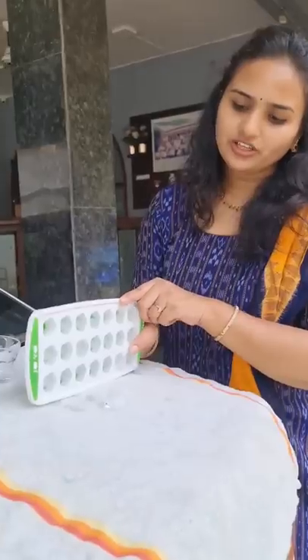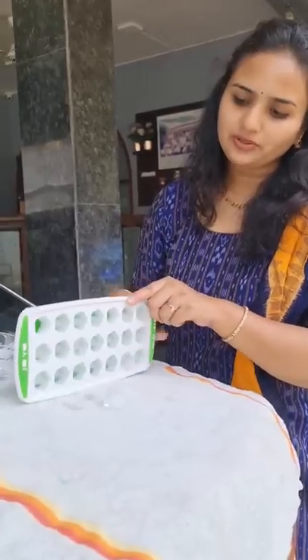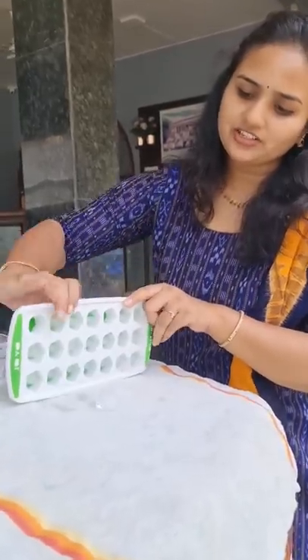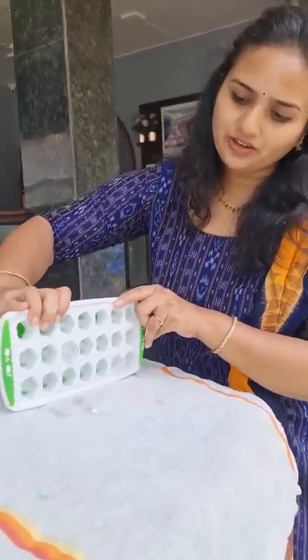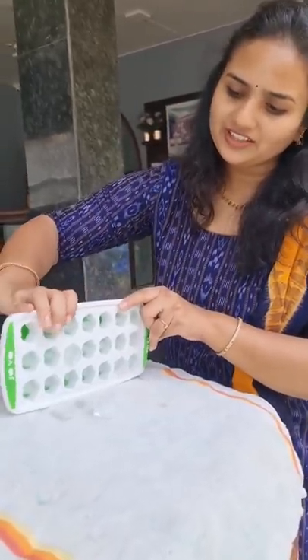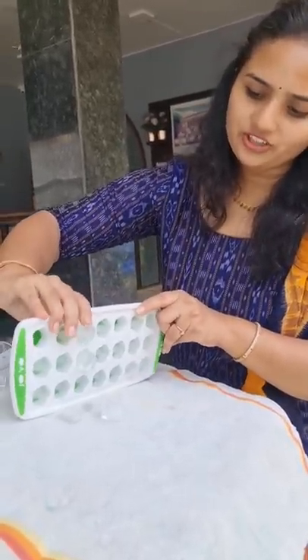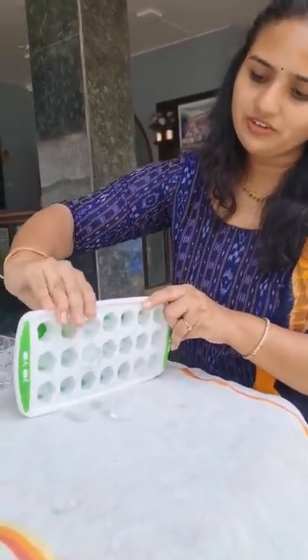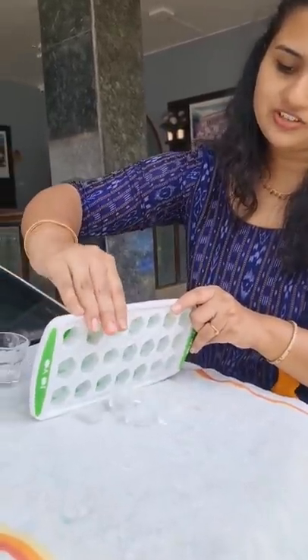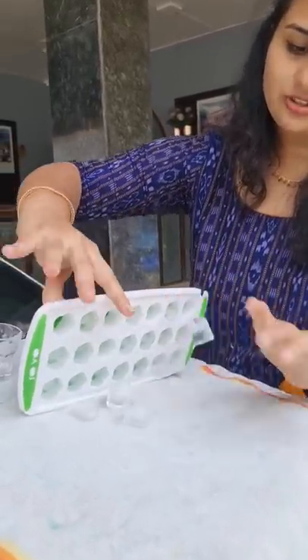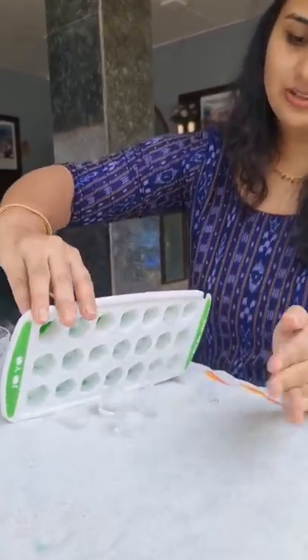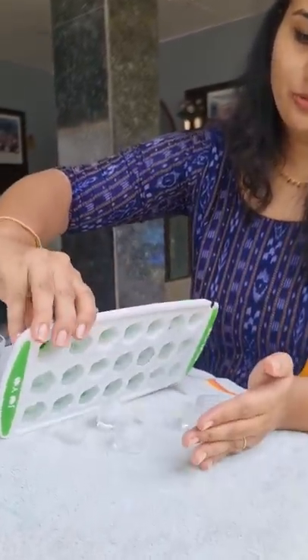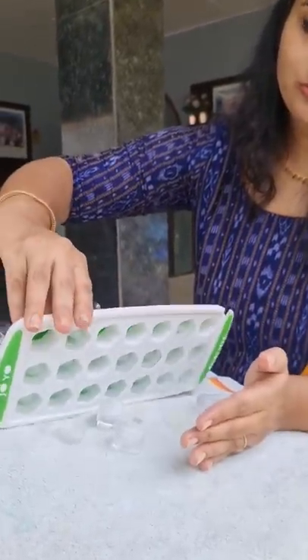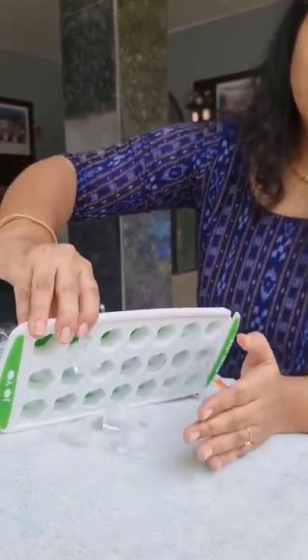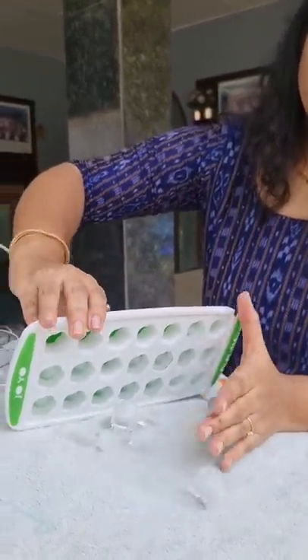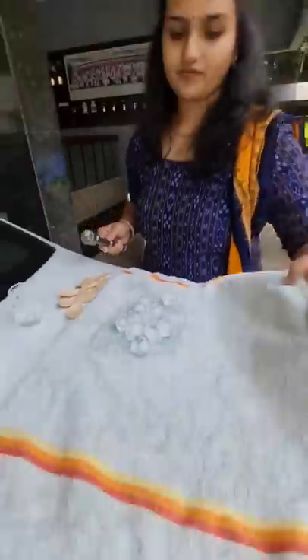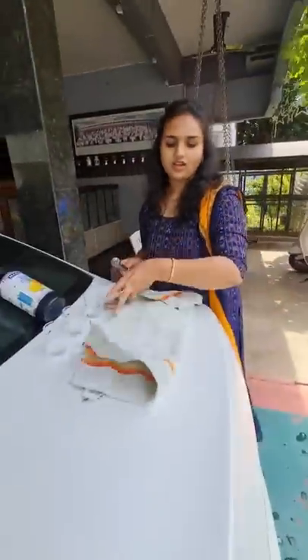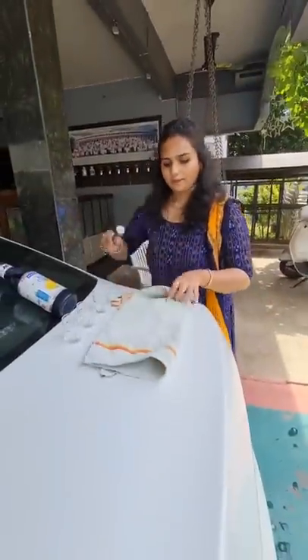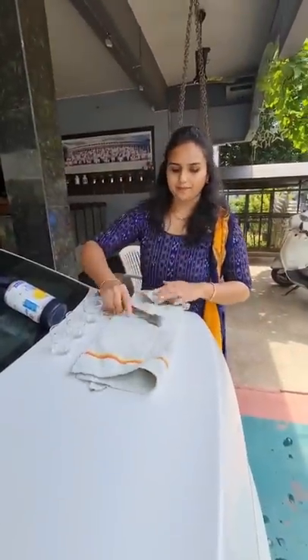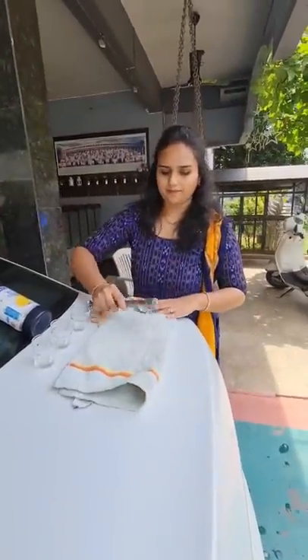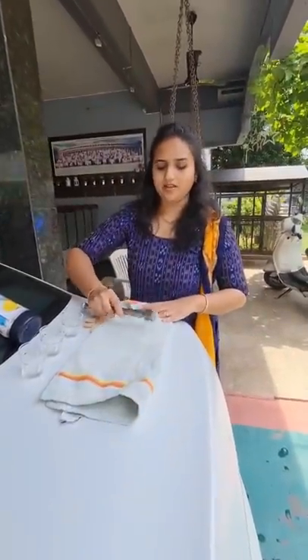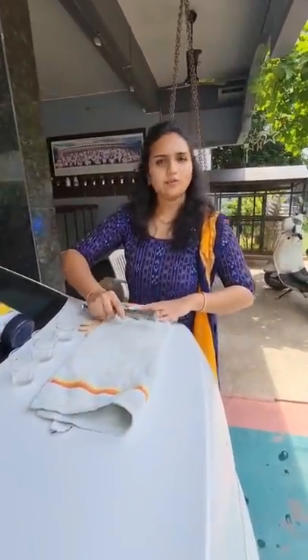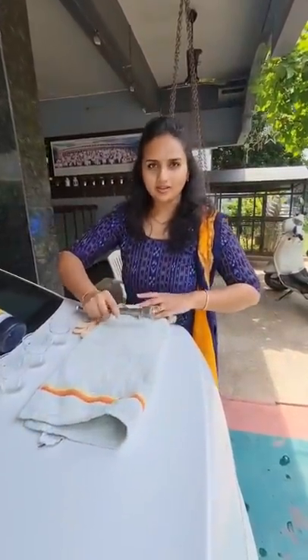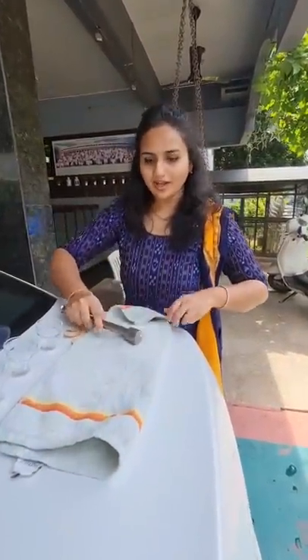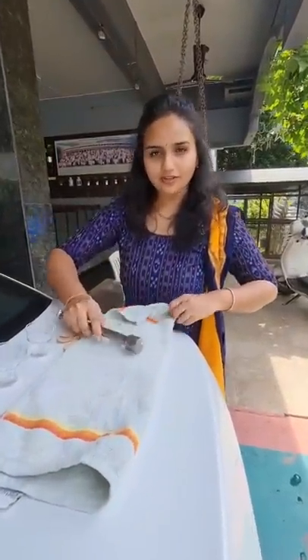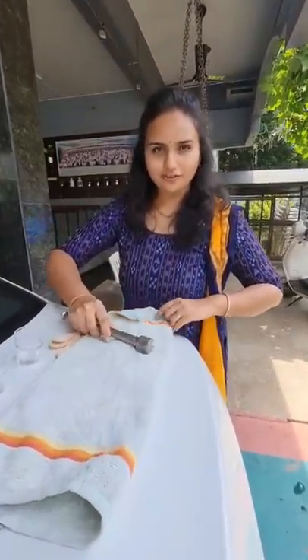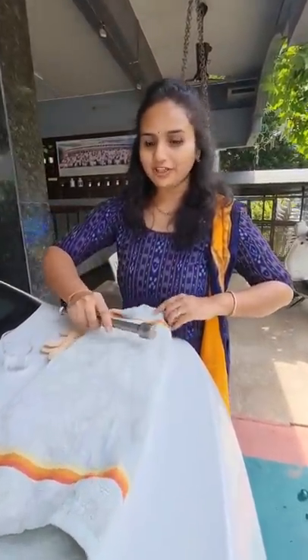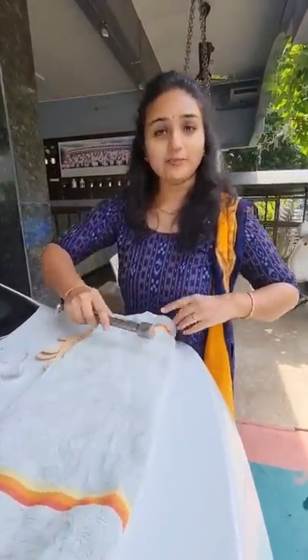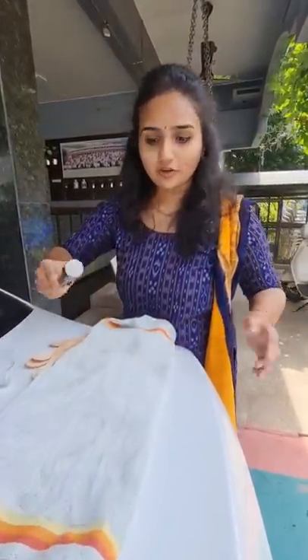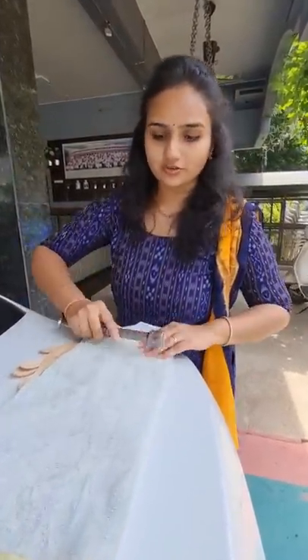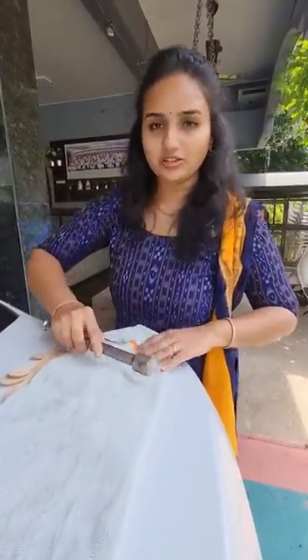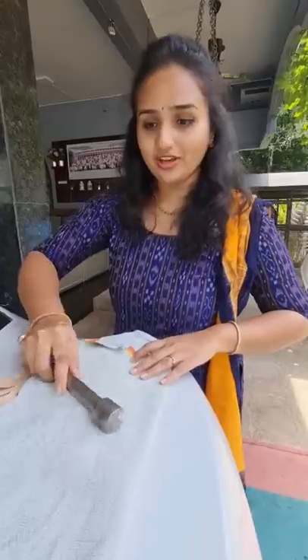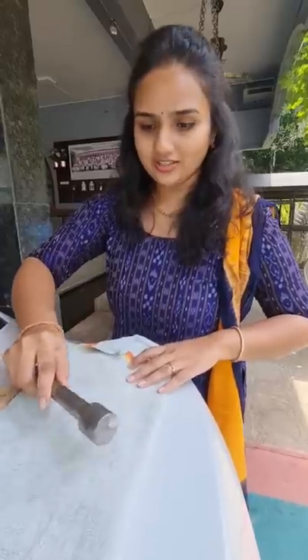So this recipe — the first step is to crush the ice. You can make this with a hammer, or do it in the mixer too. That's way easier.